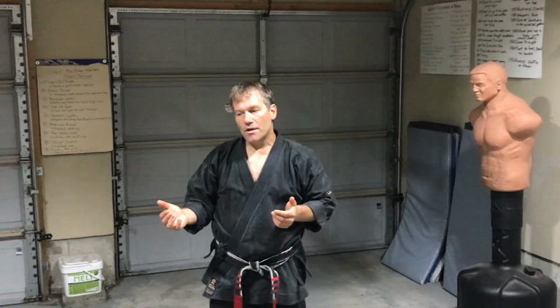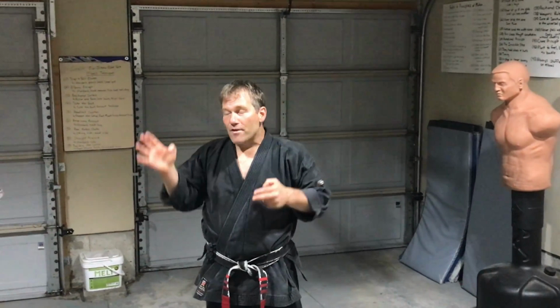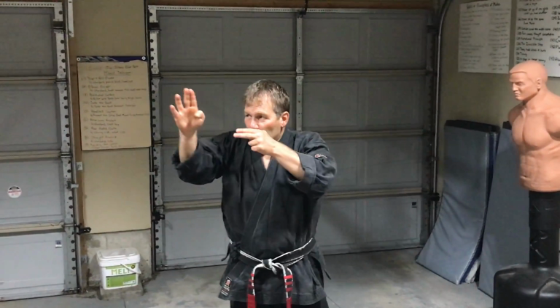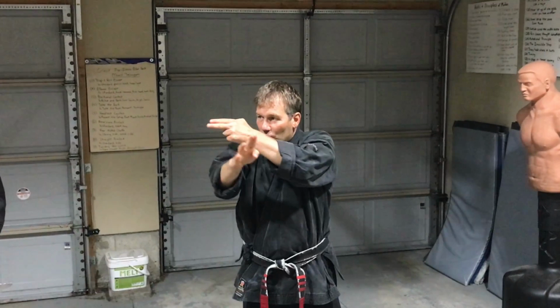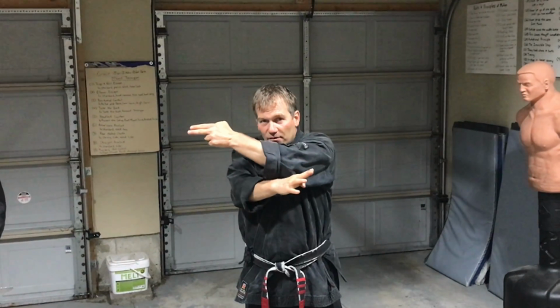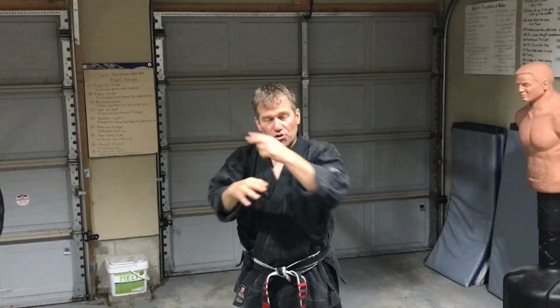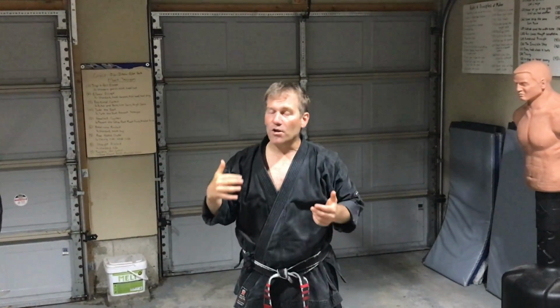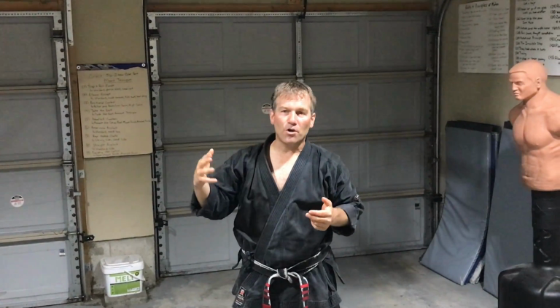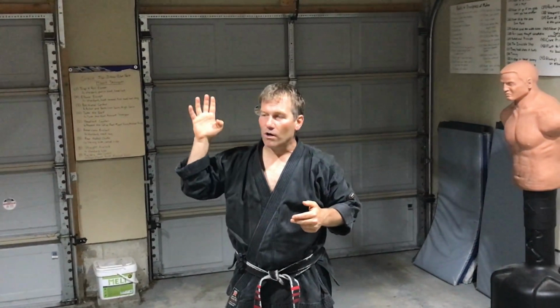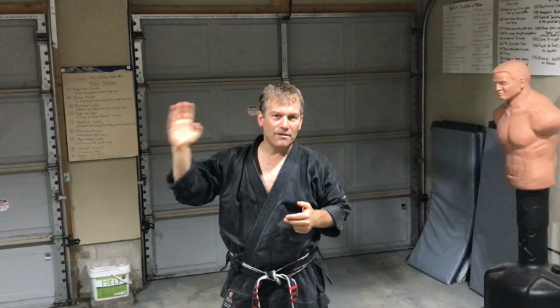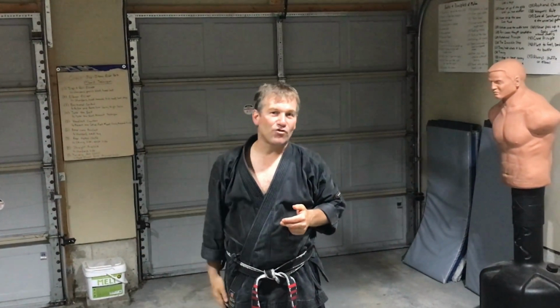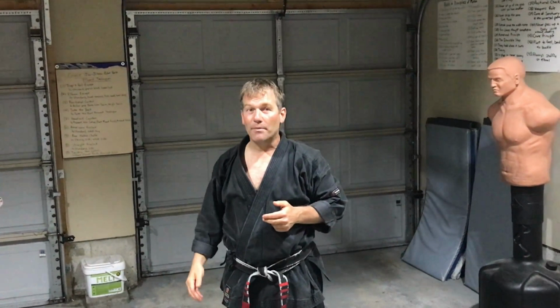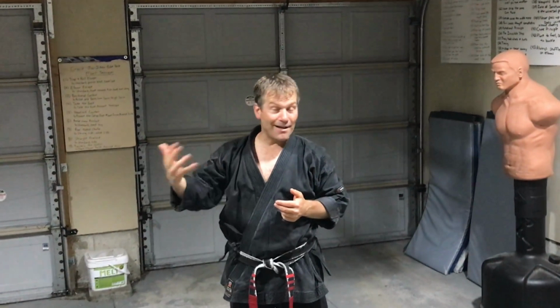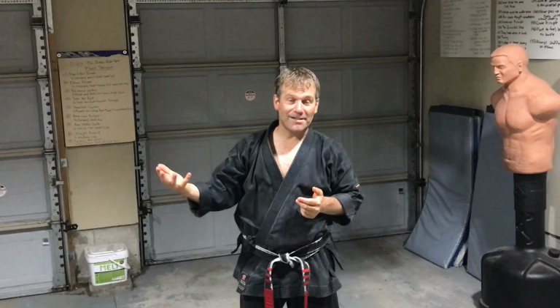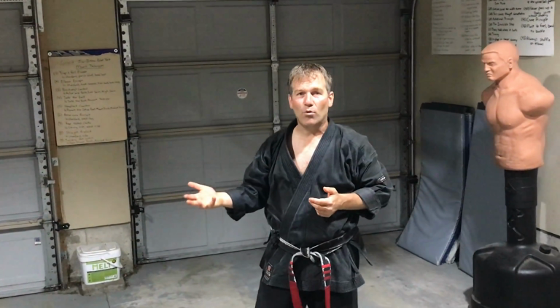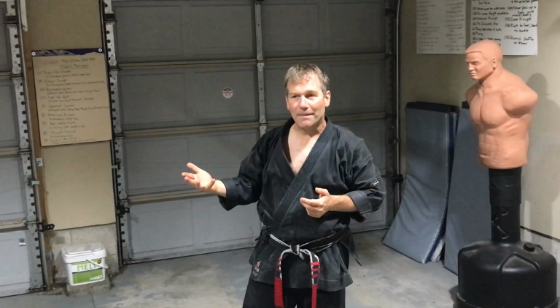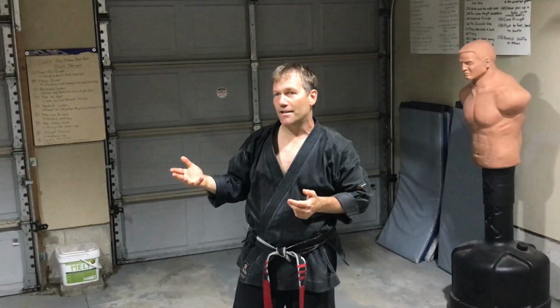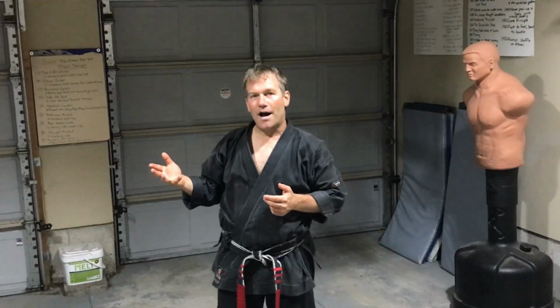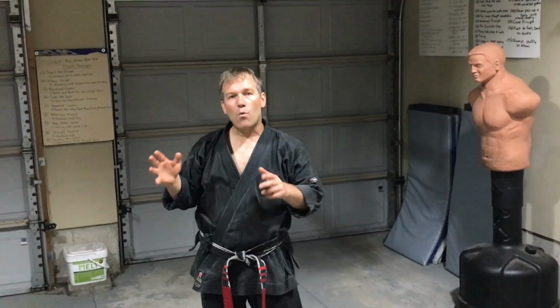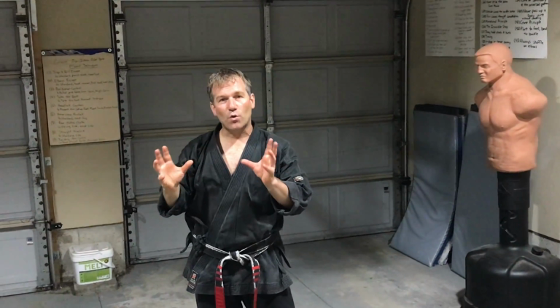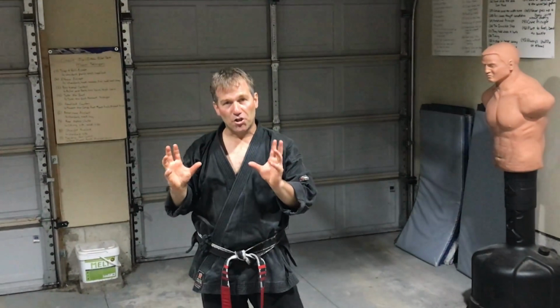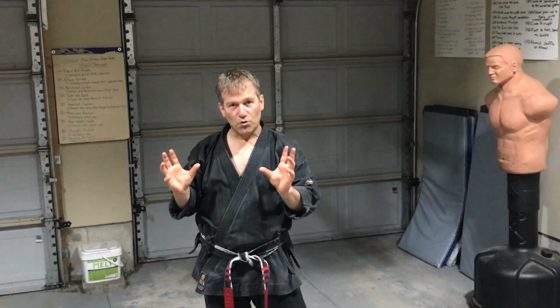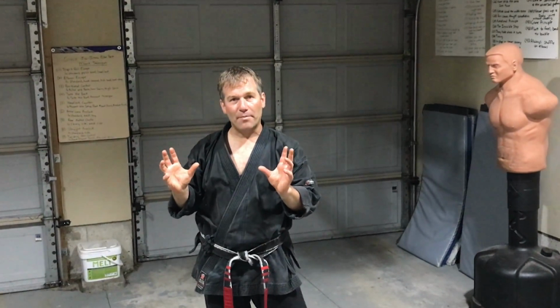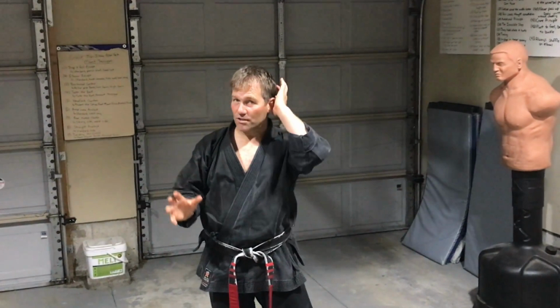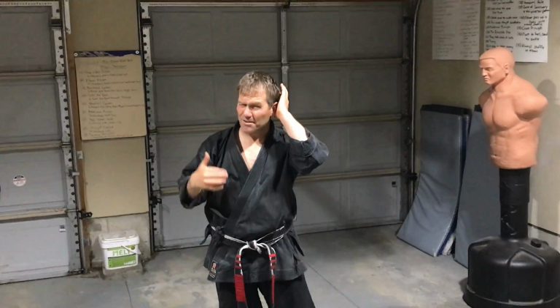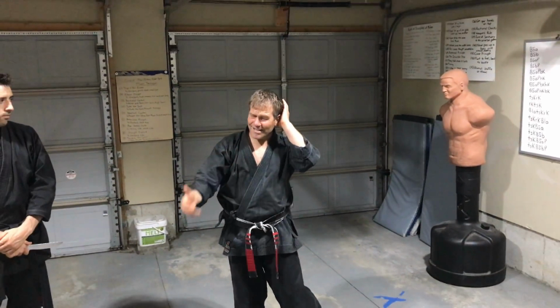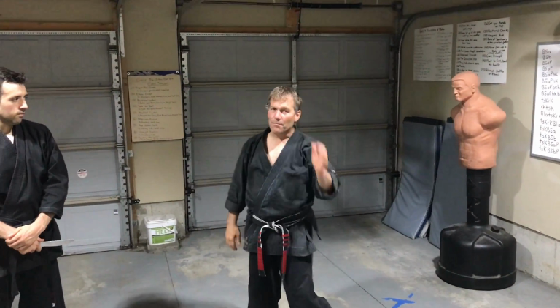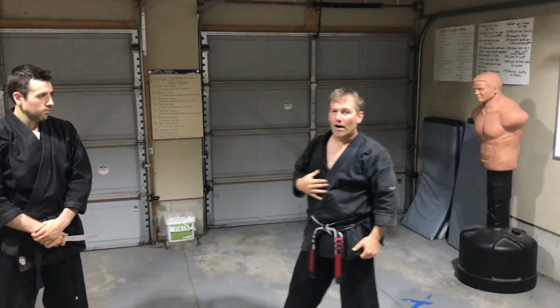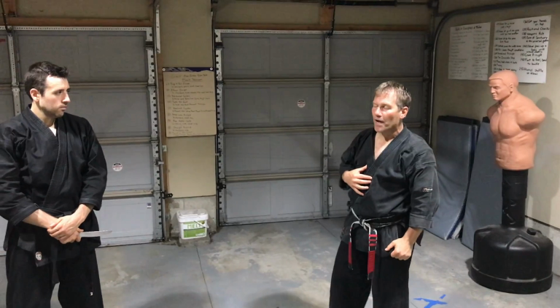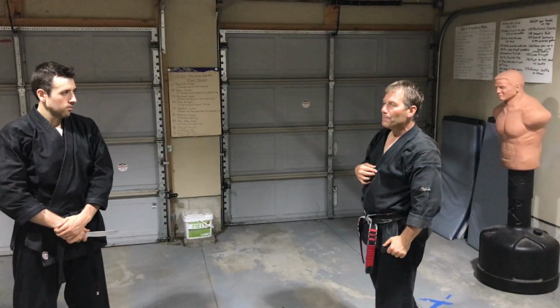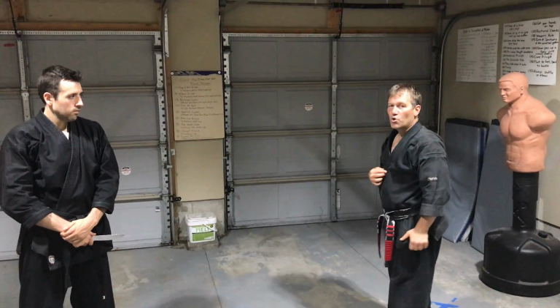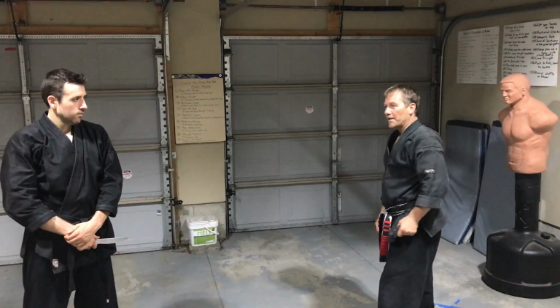Rather than showing the loss of control — and some would argue they might drop the weapon, and that's the key point, they might — I want to show how you can control the weapon at all times and slightly modify Entwined Lance.